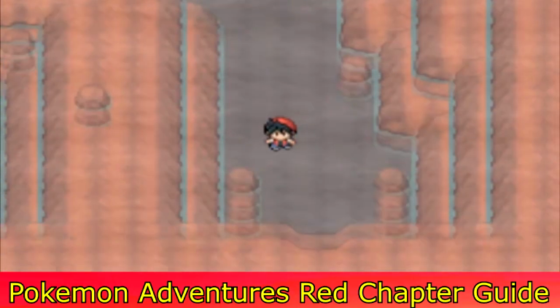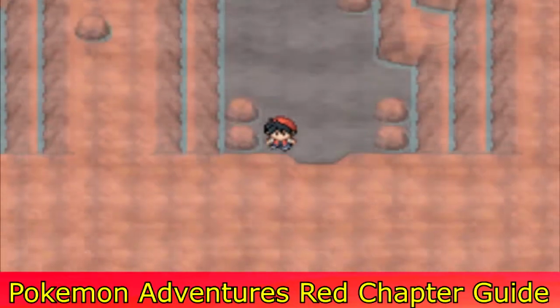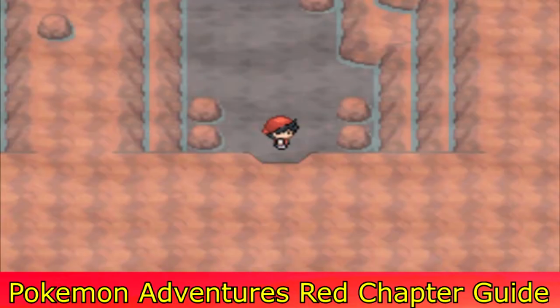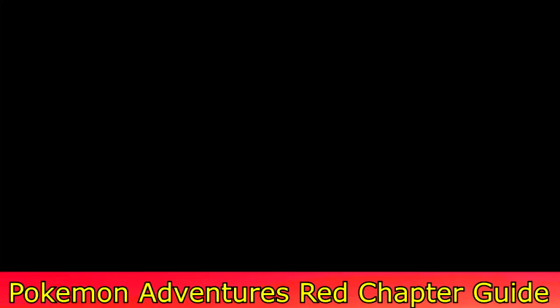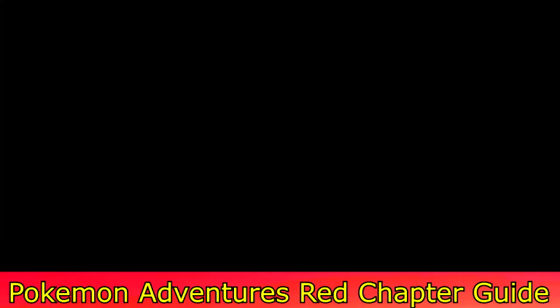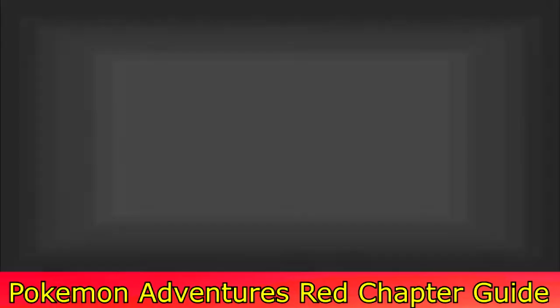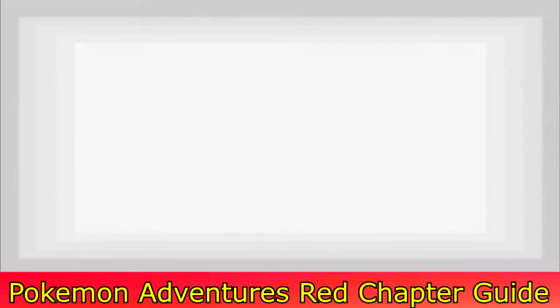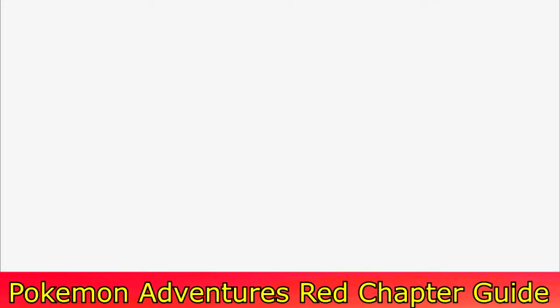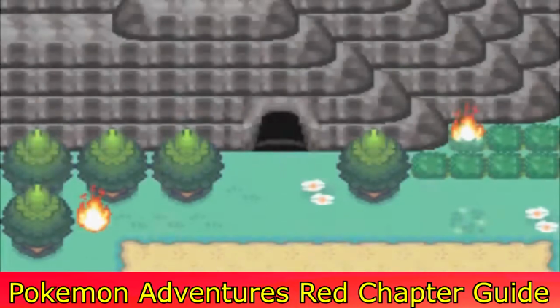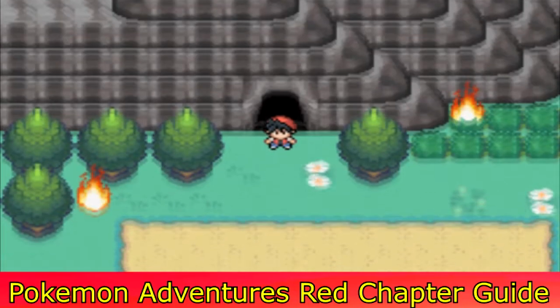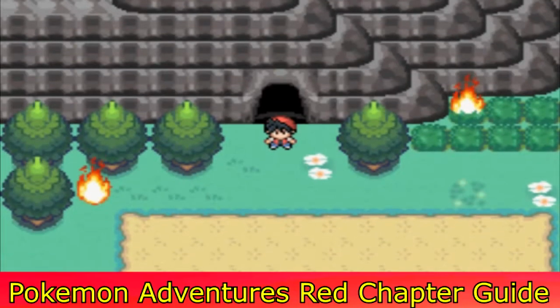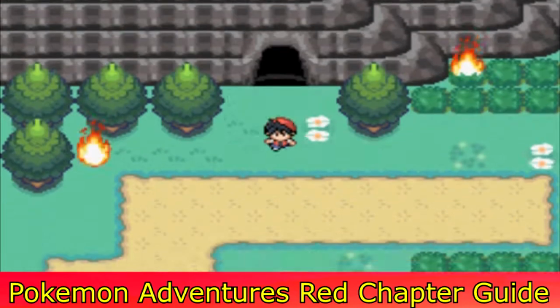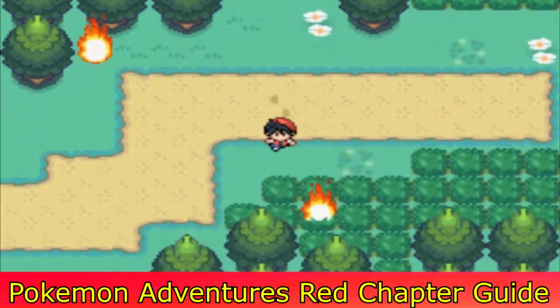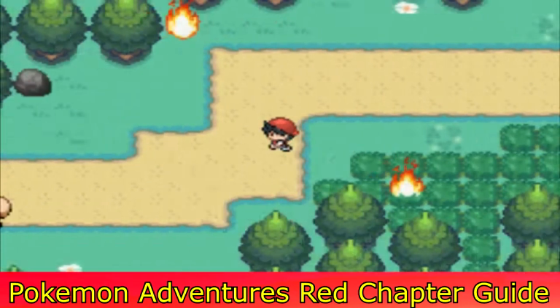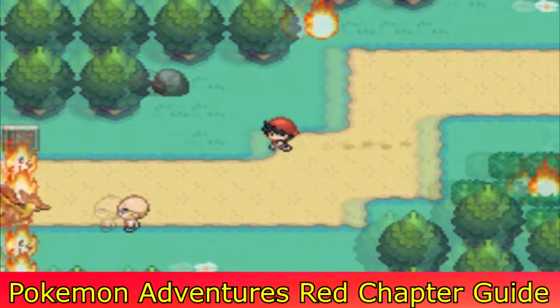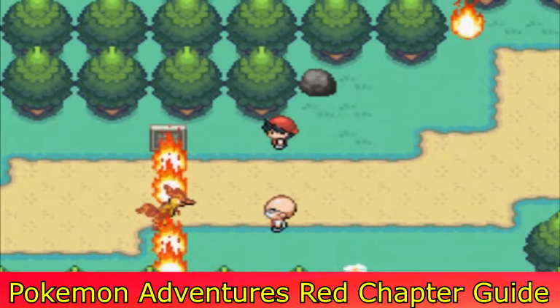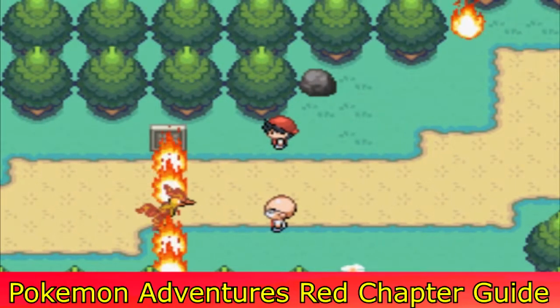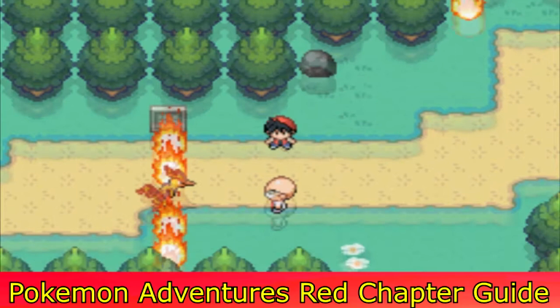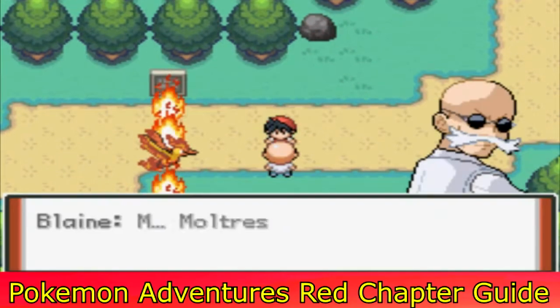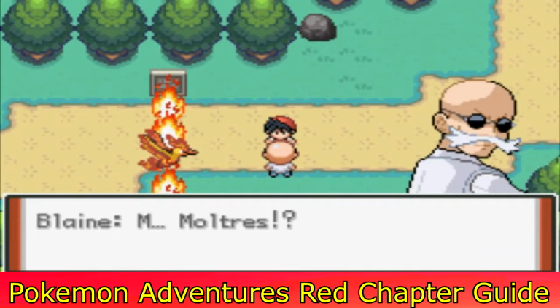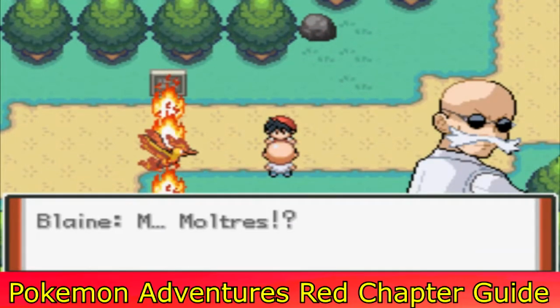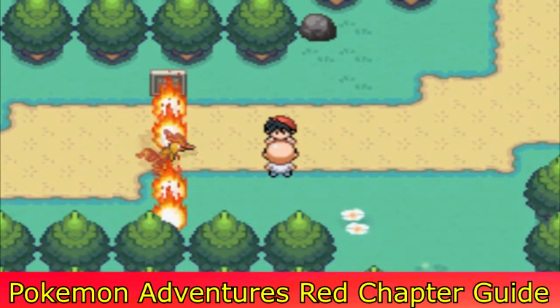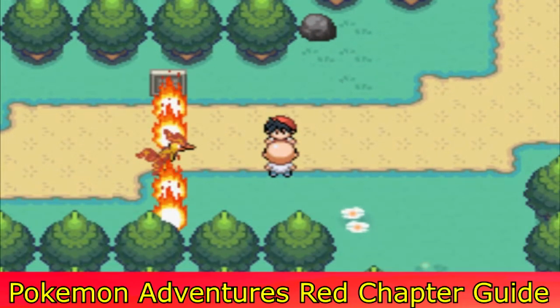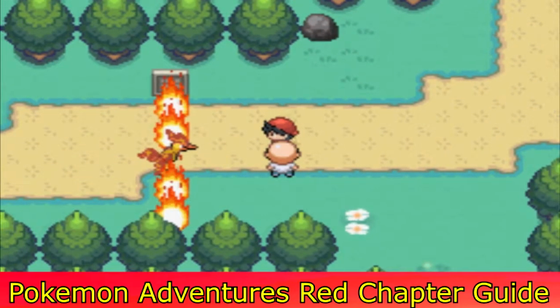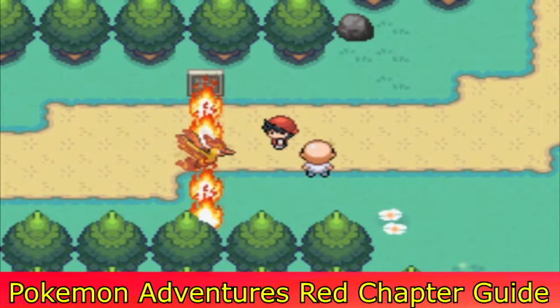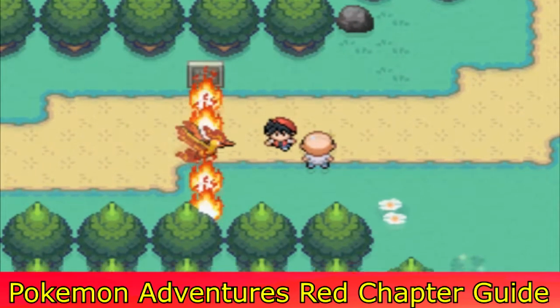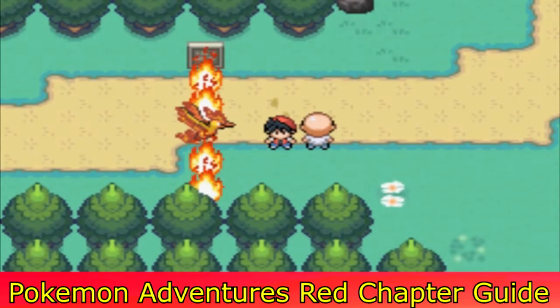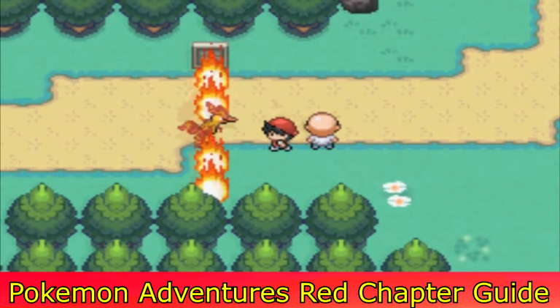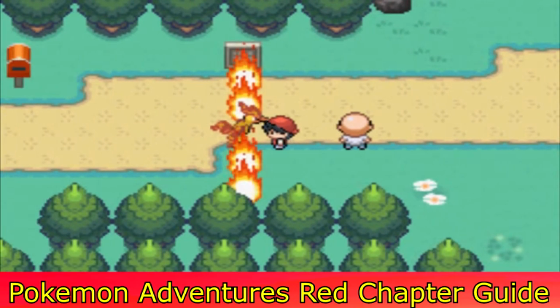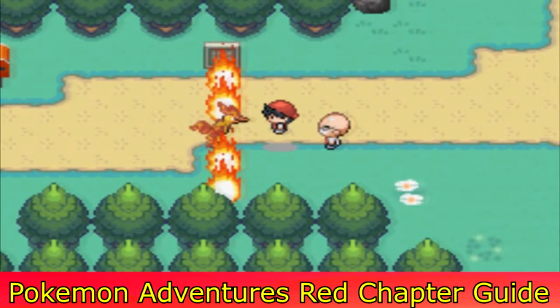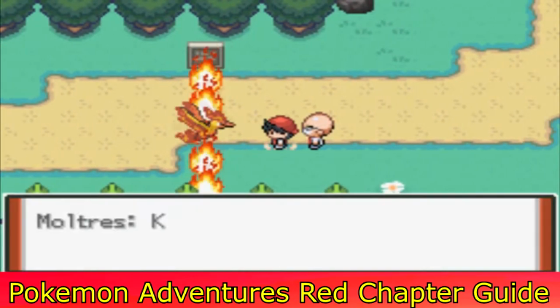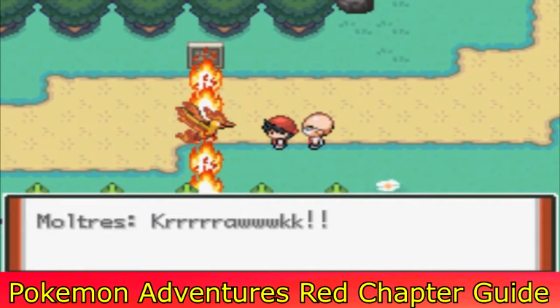Make sure you go to Moltres on the right side where Blaine is, and not the side on Cinnabar Island — the town, I mean. Now you can progress the cutscene with Aerodactyl in your party.